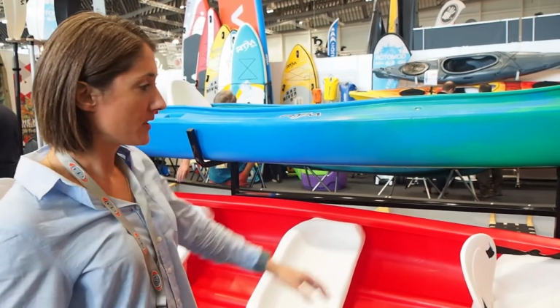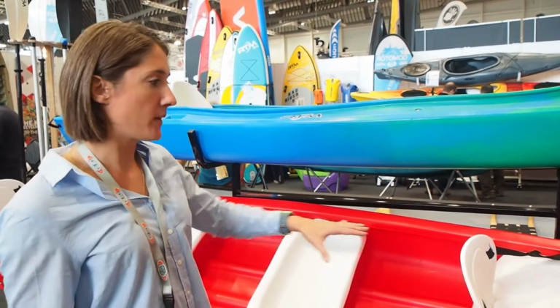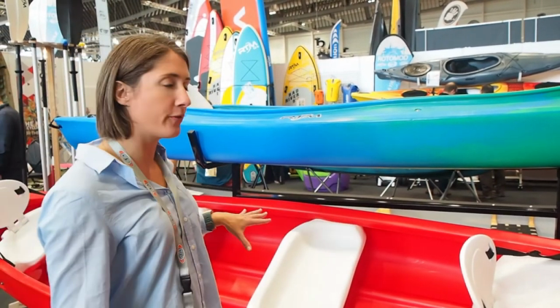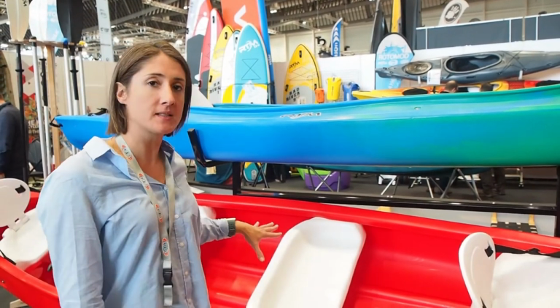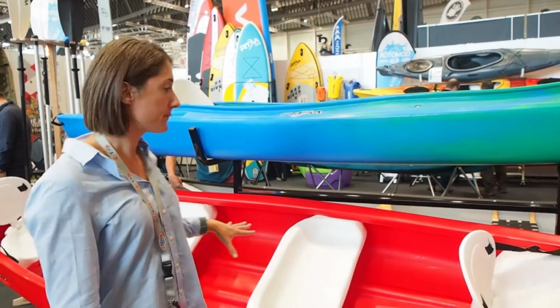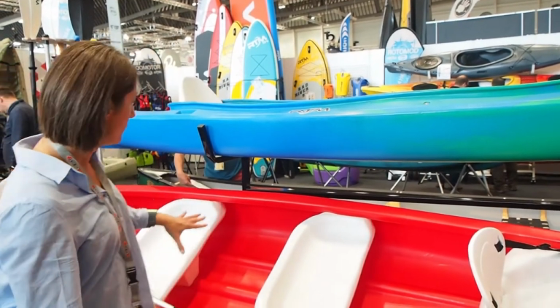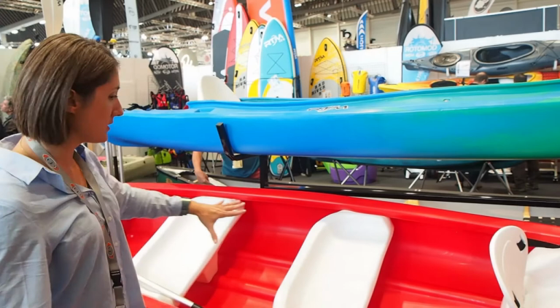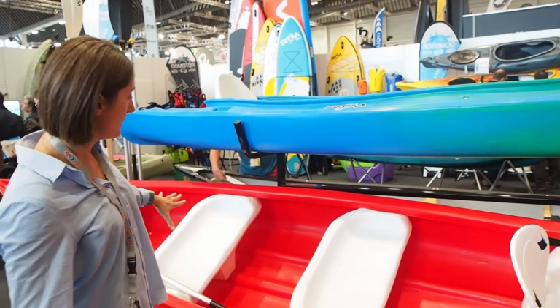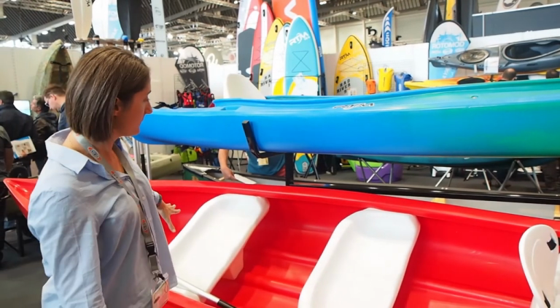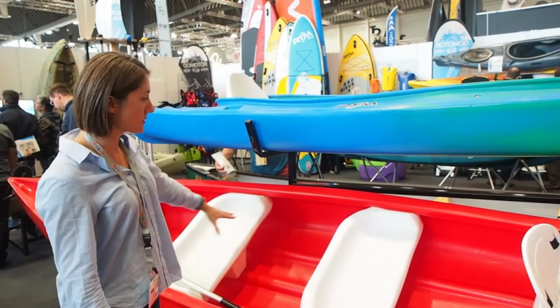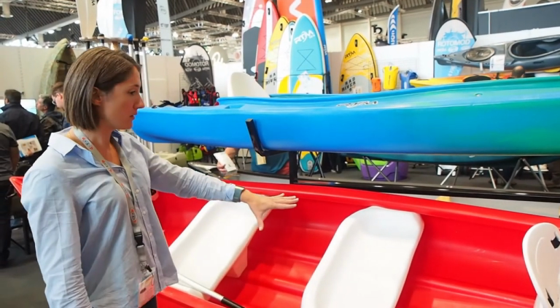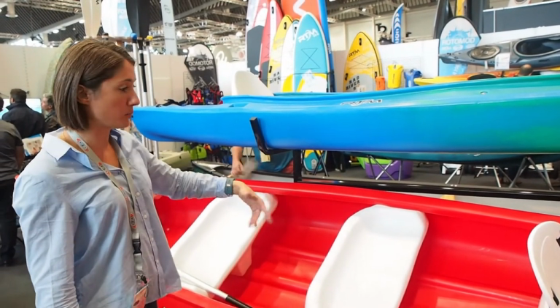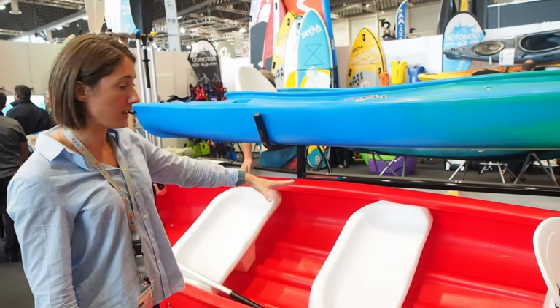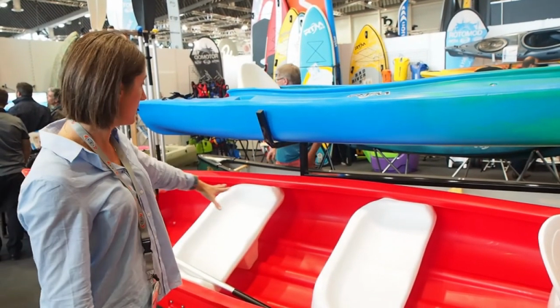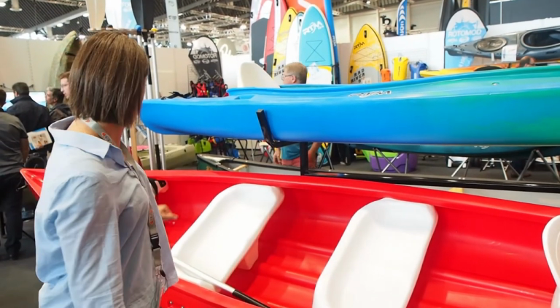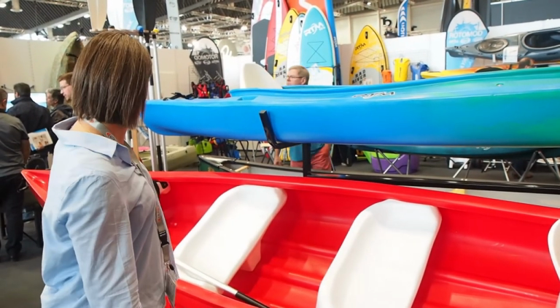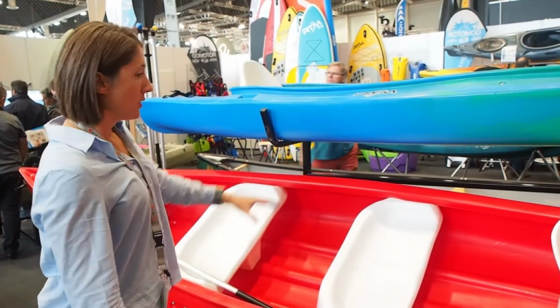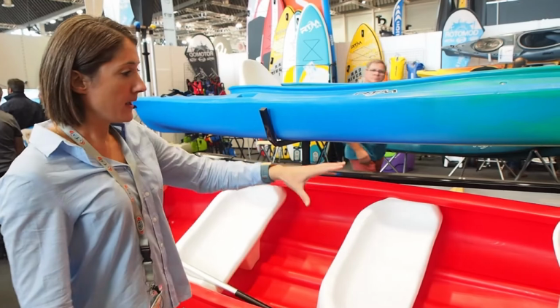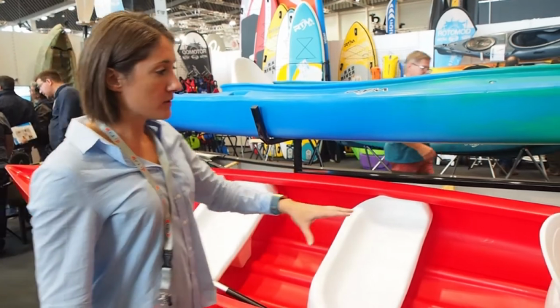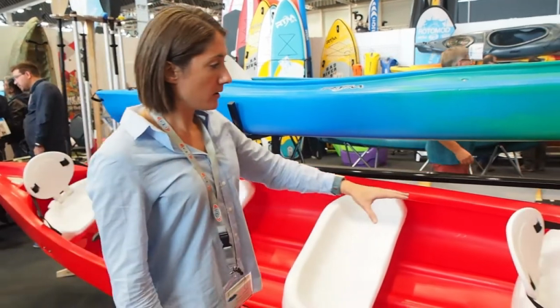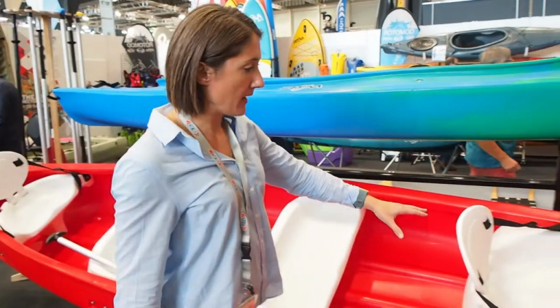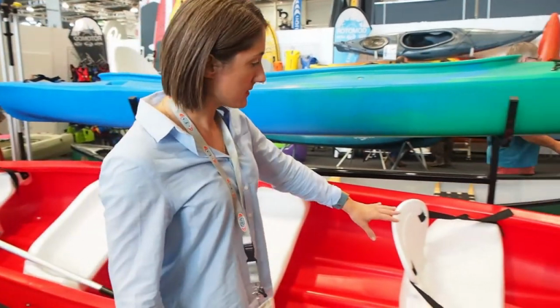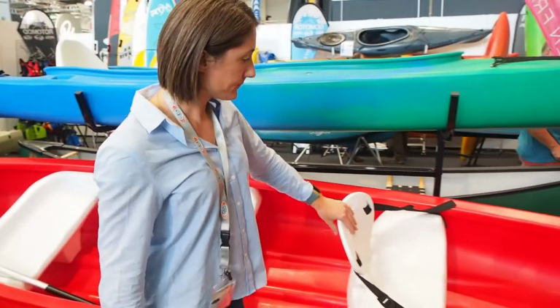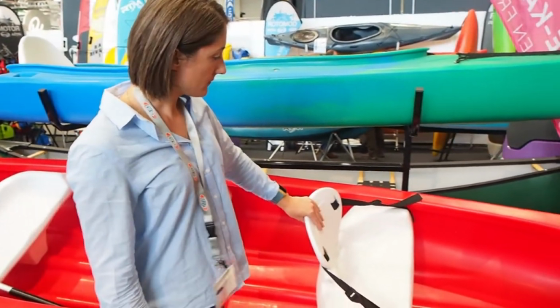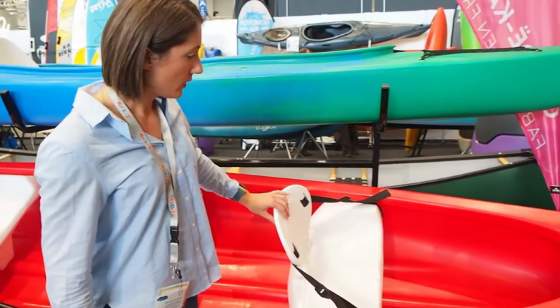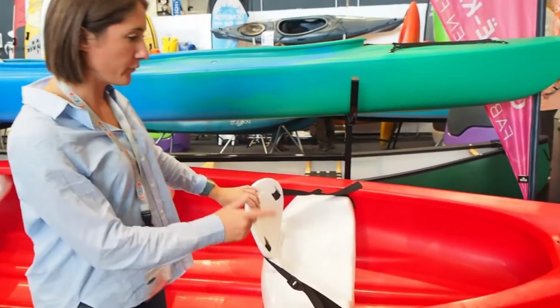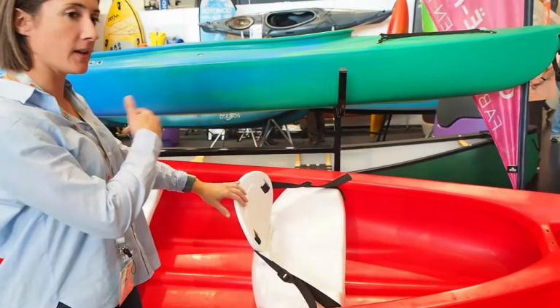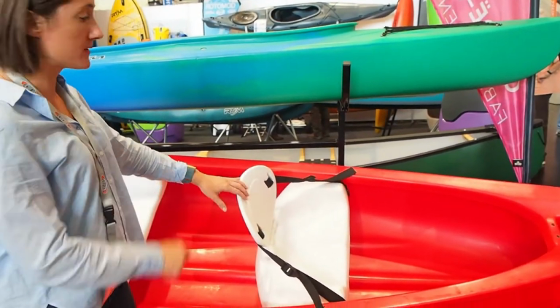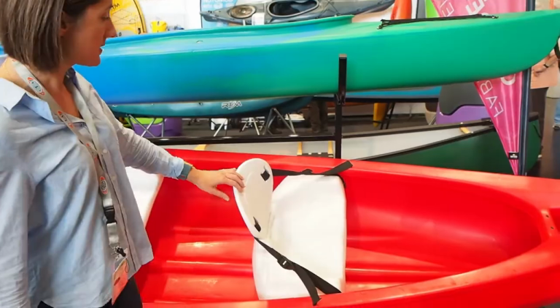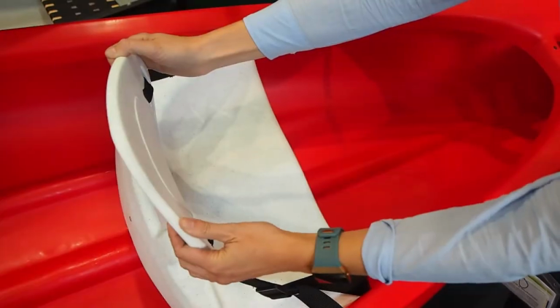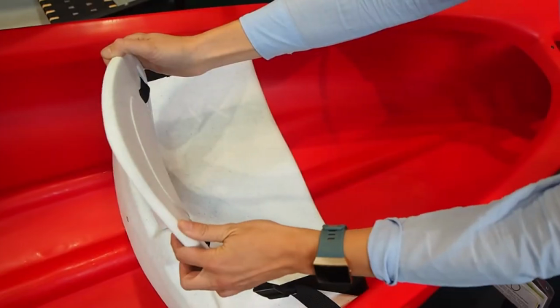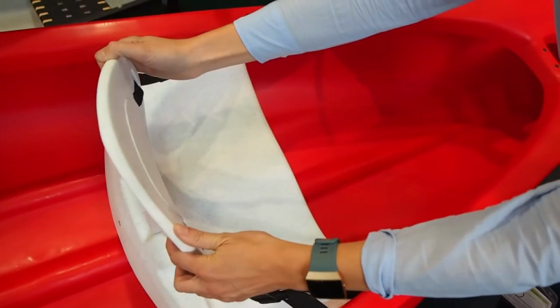We have four seats, two benches in the middle so you can put the kids on. We also have backrests for the front and rear seats.